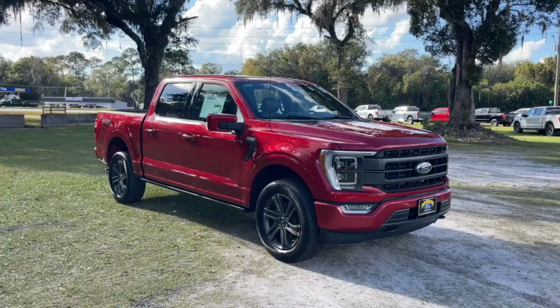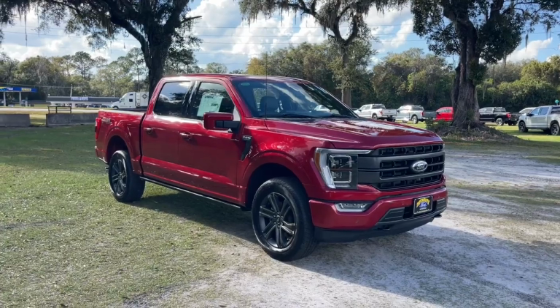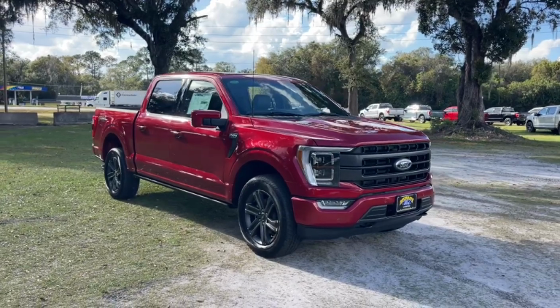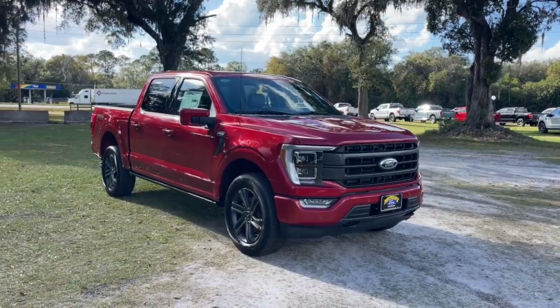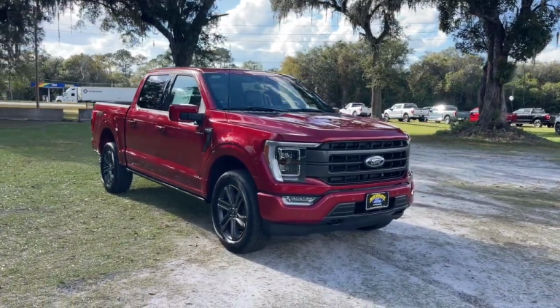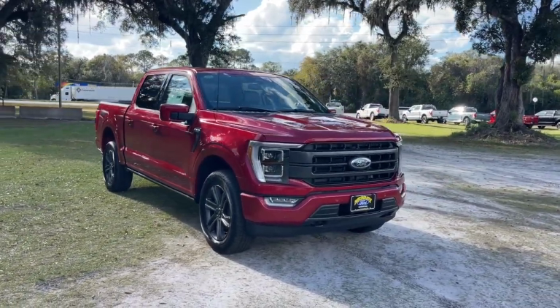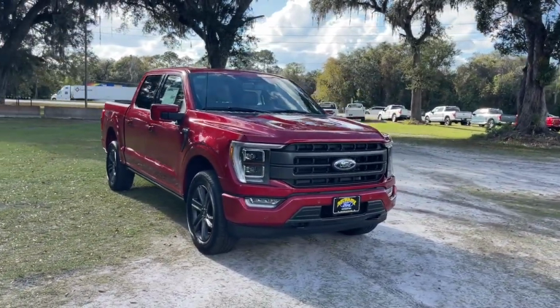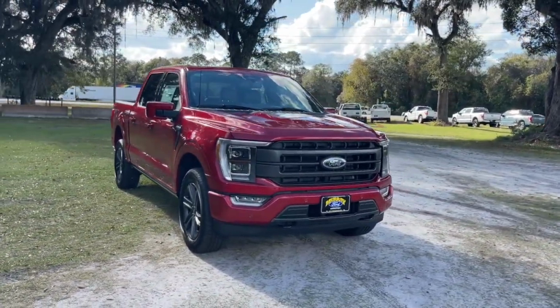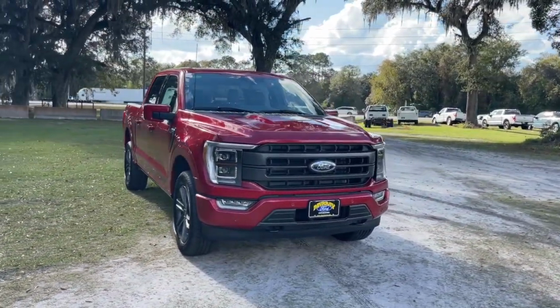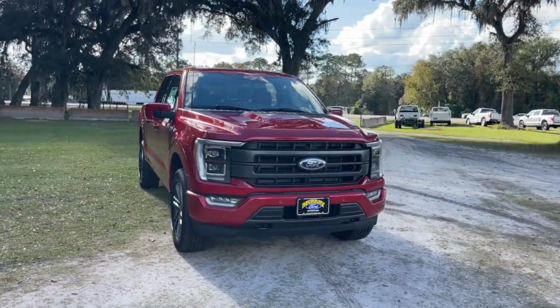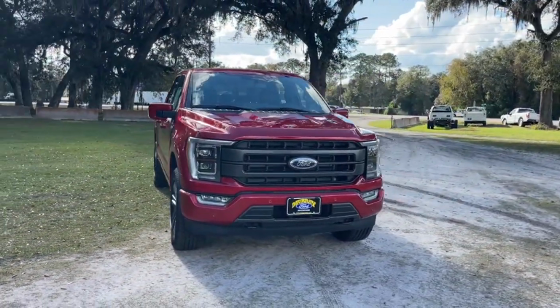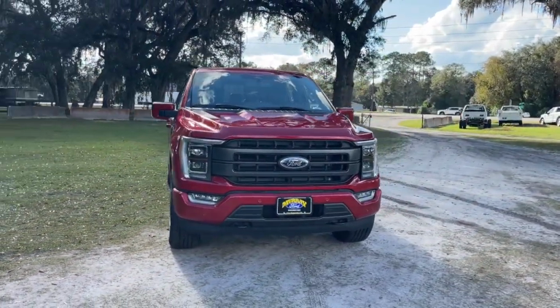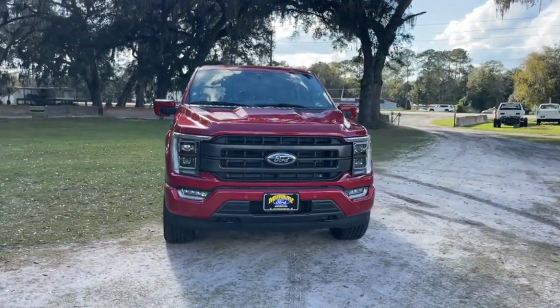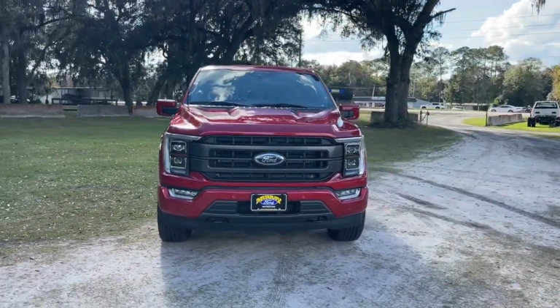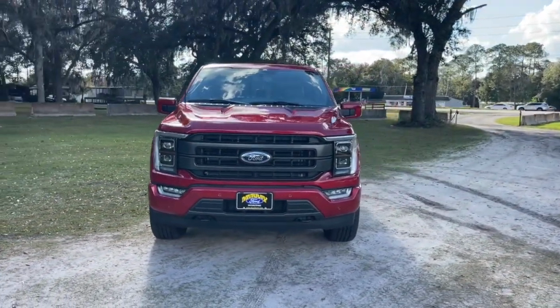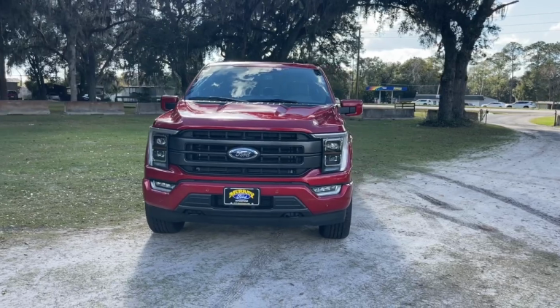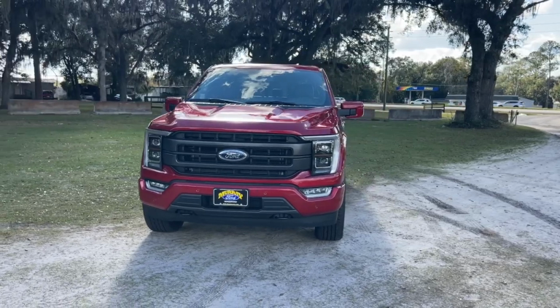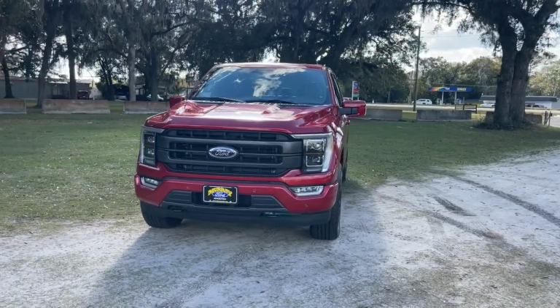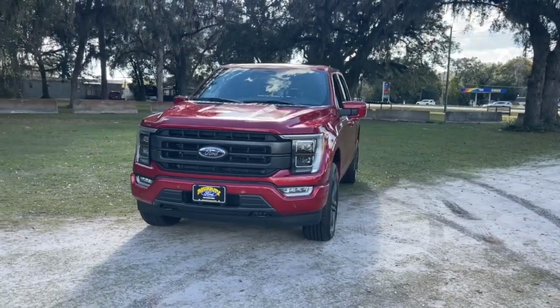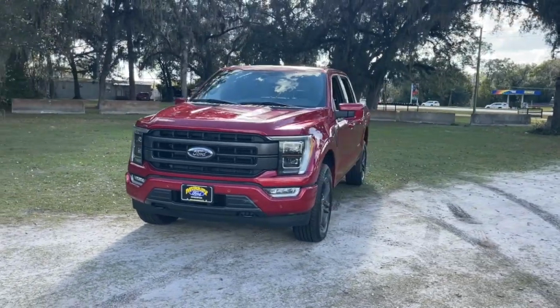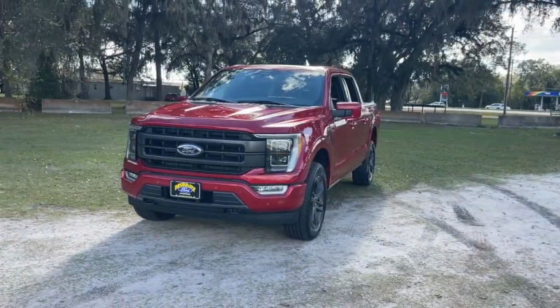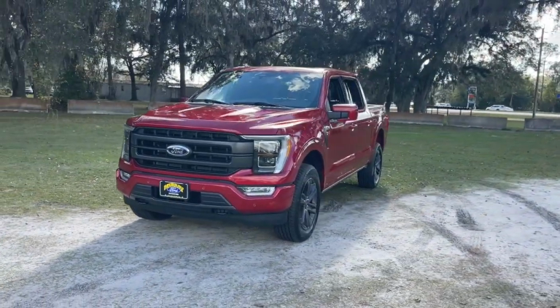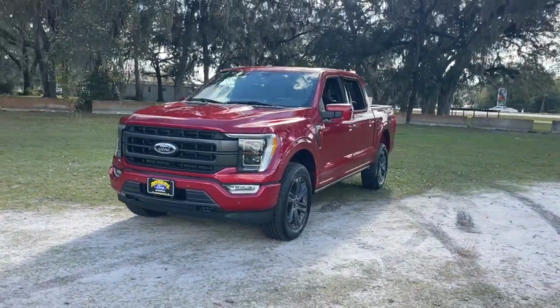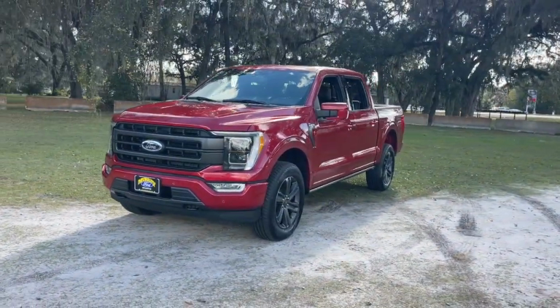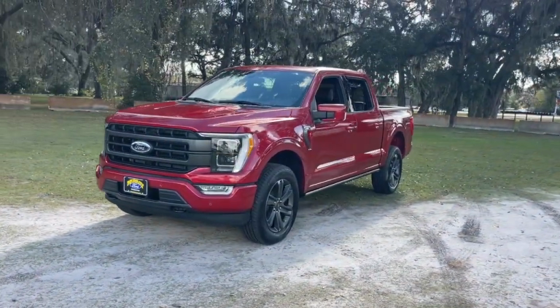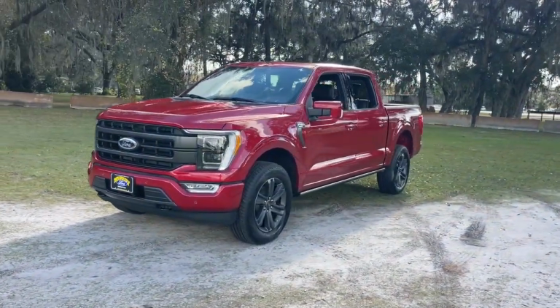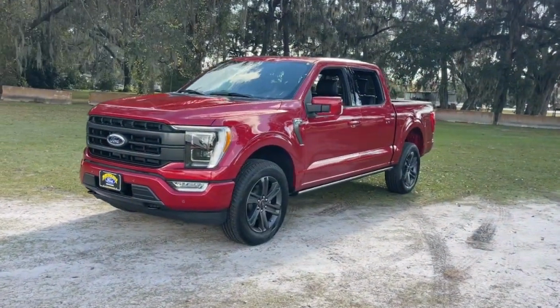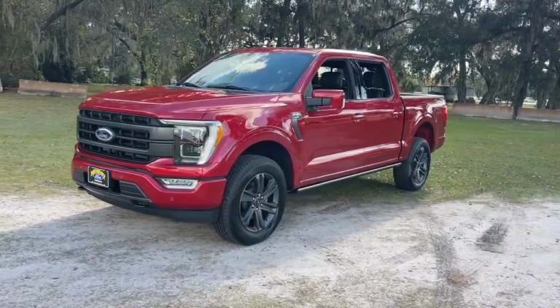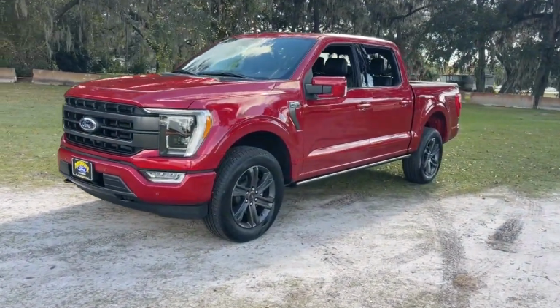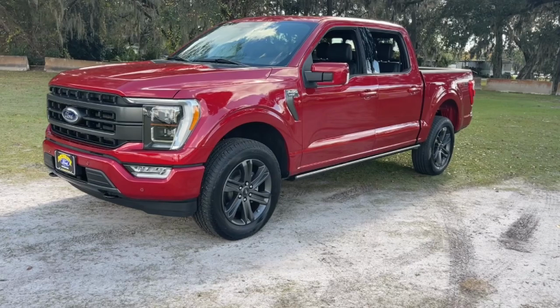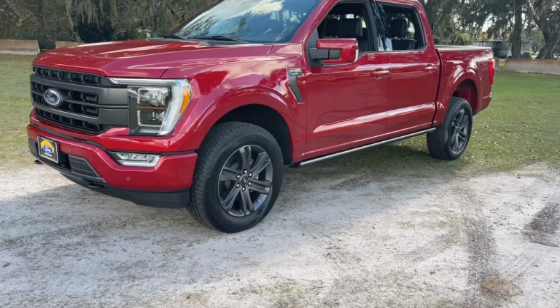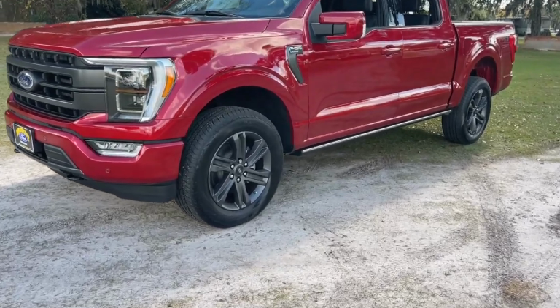You'll have love at first sight with the 2023 Ford F-150. This rugged F-150 is ready for work, off-roading, or a little R&R.